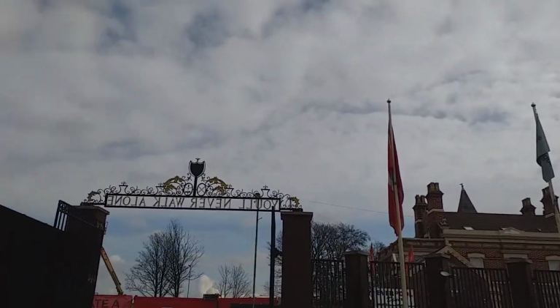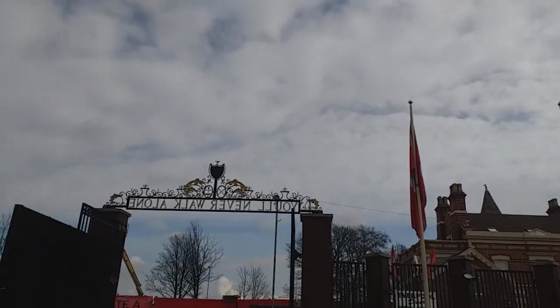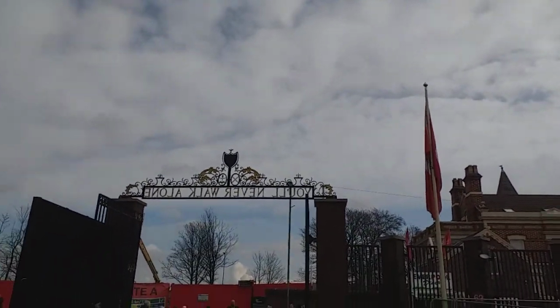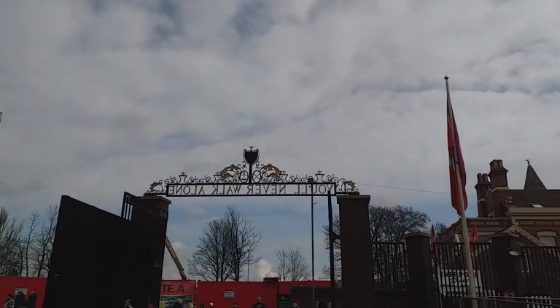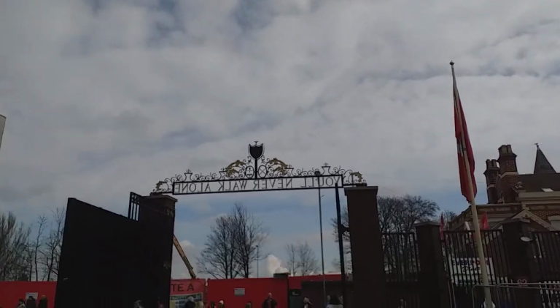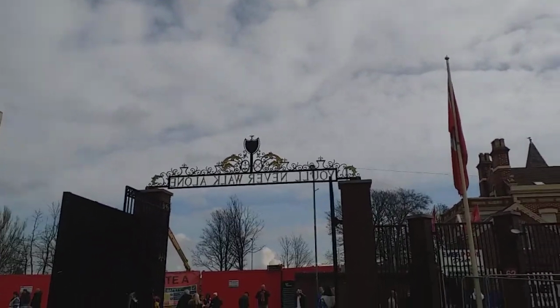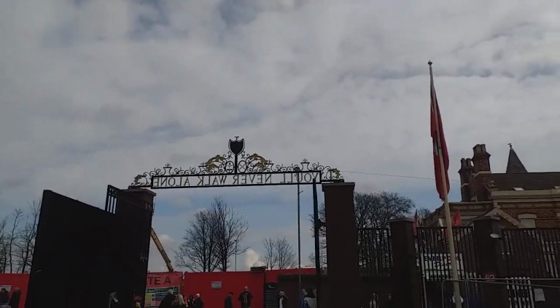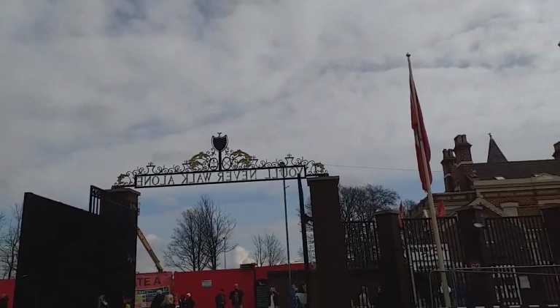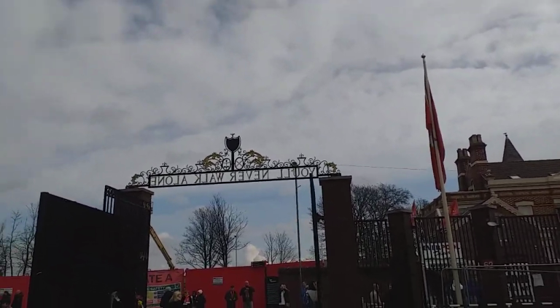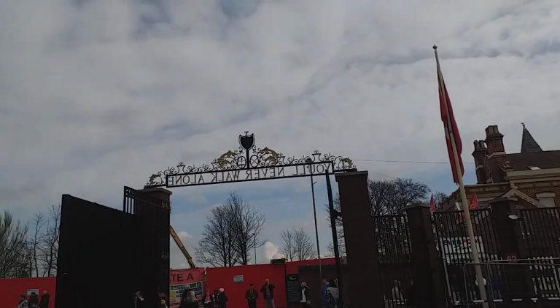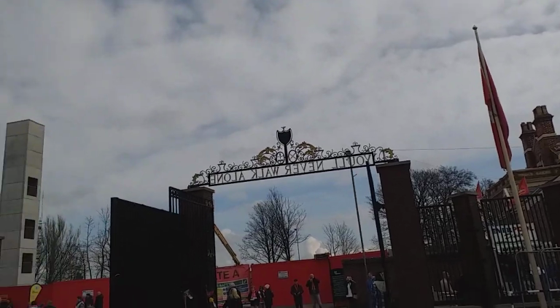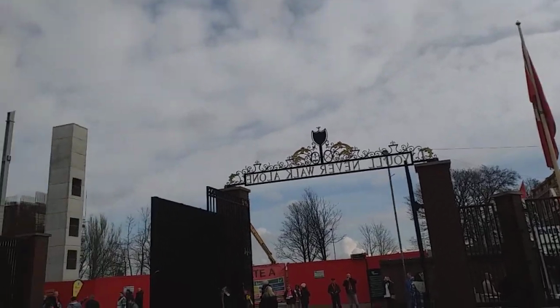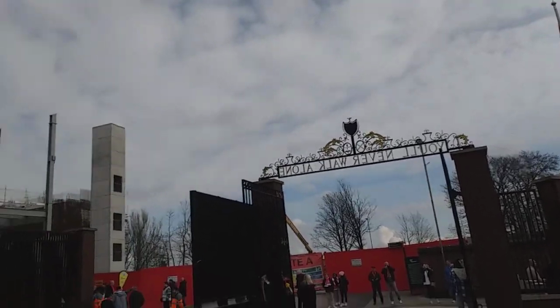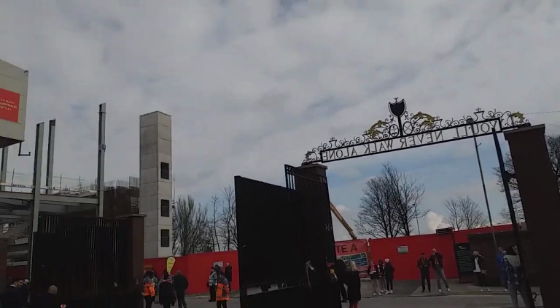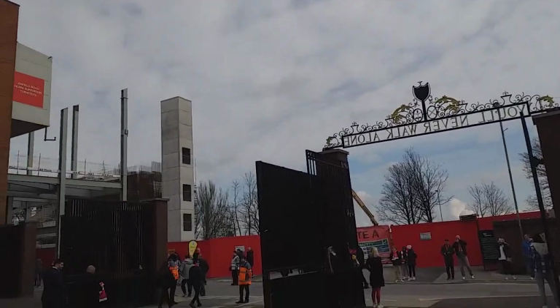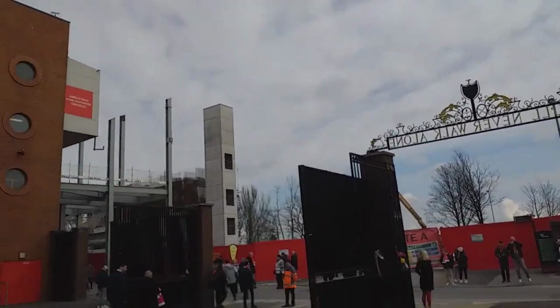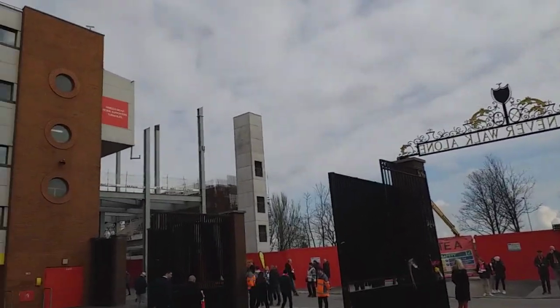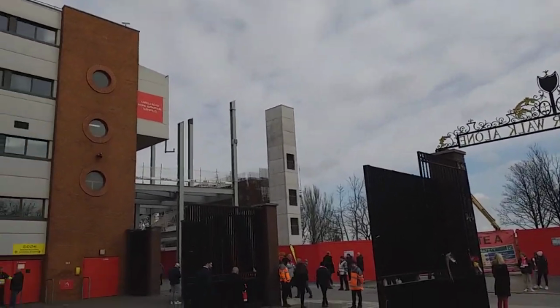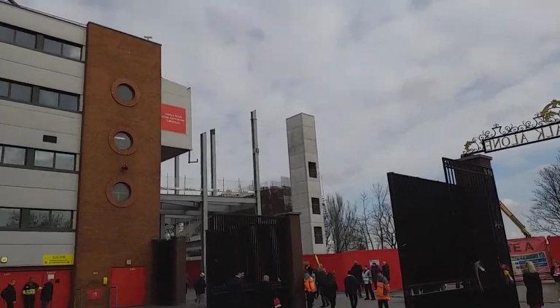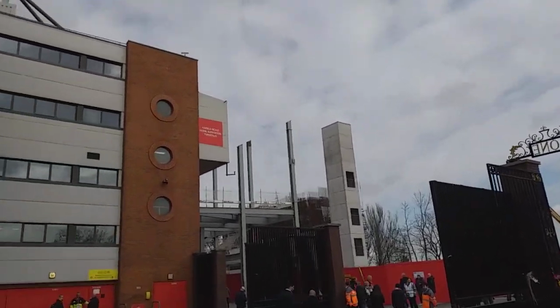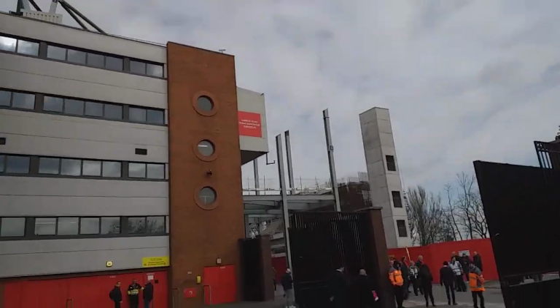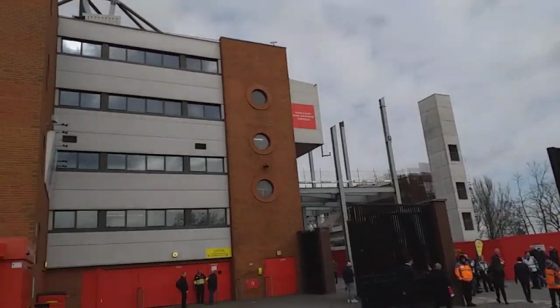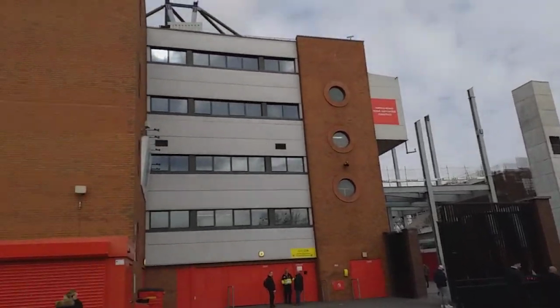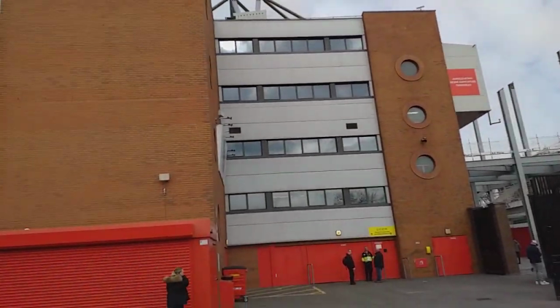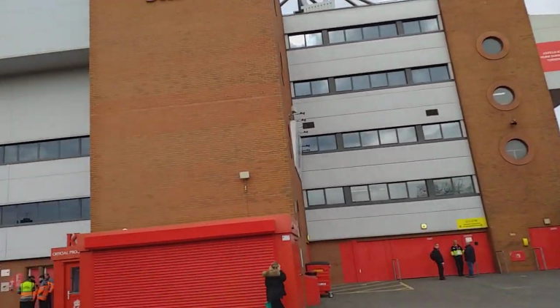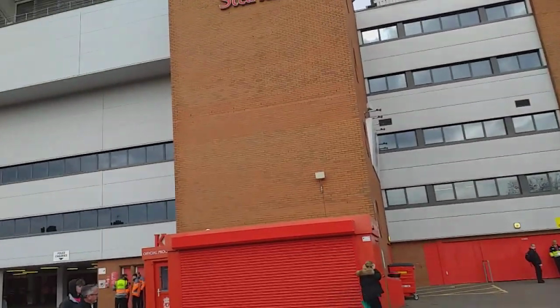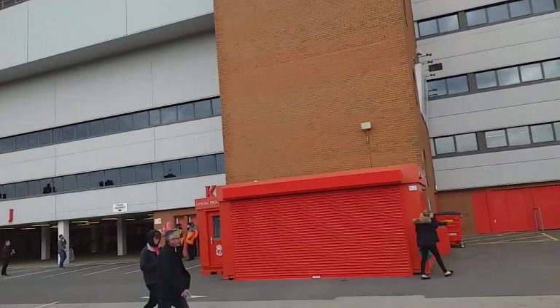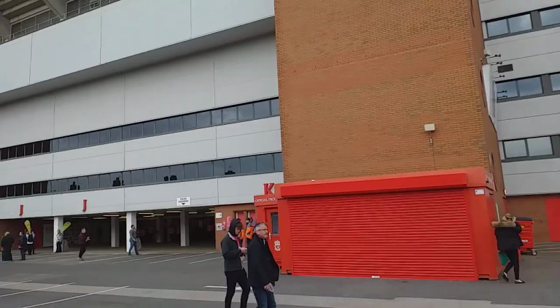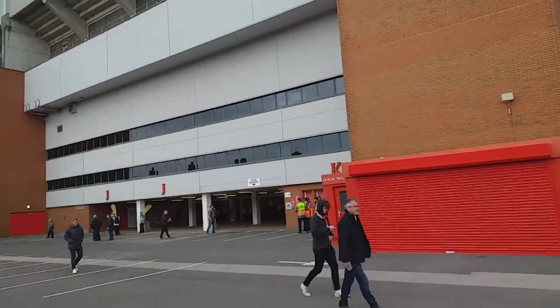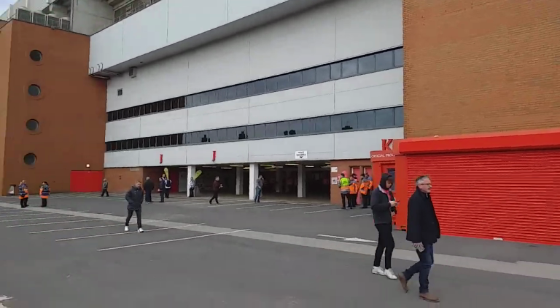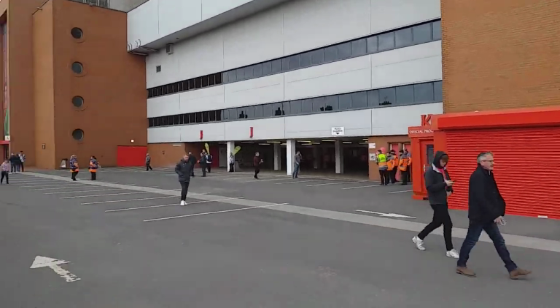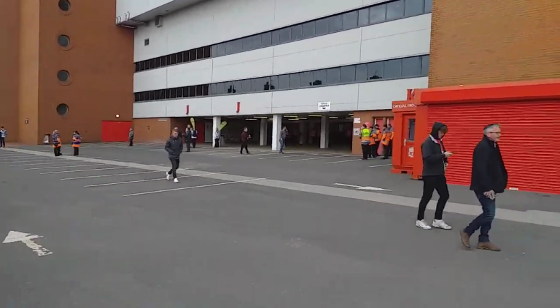You can see the gates there — 'You'll Never Walk Alone.' We're on the opposite side of the new stand now, so we'll just take a look at that in a sec. We're in front of the Sir Kenny Dalglish stand today at a different location.